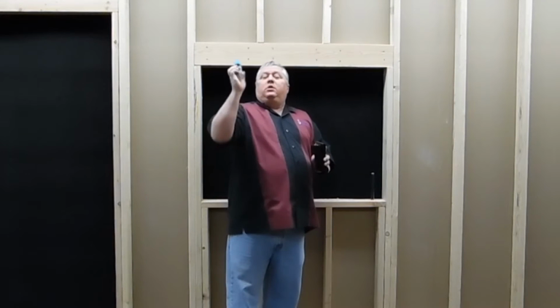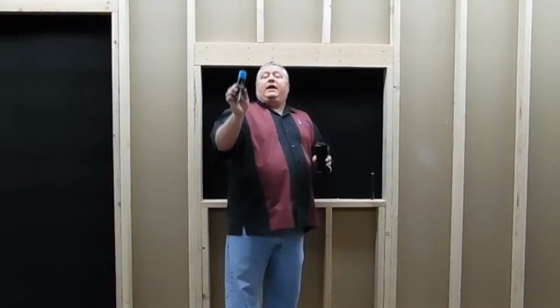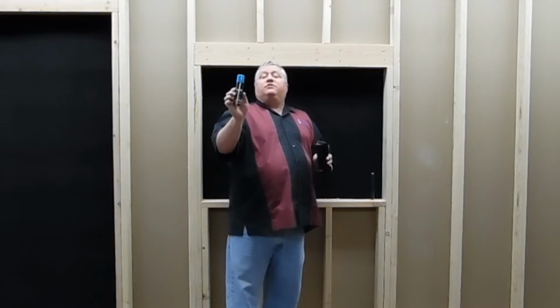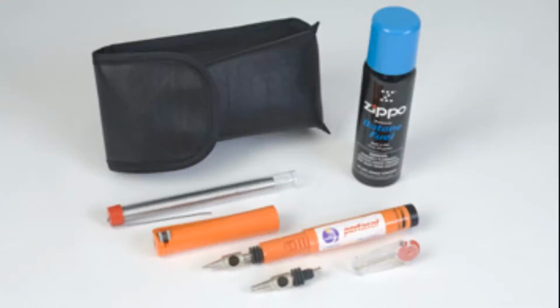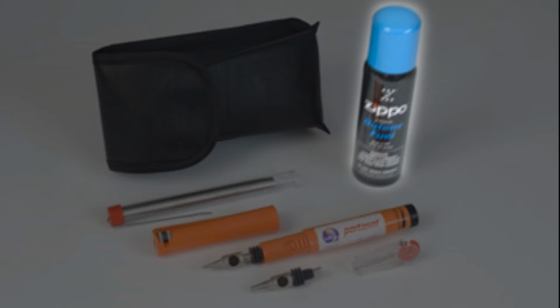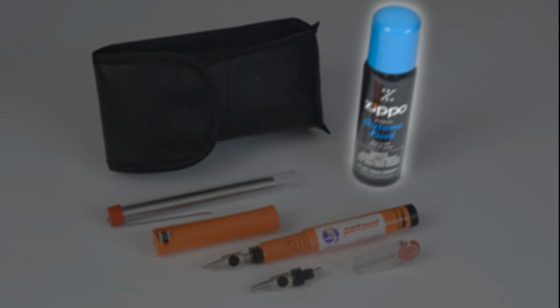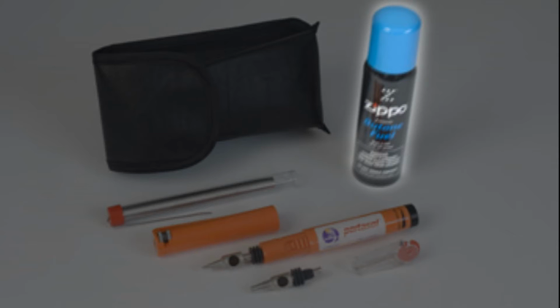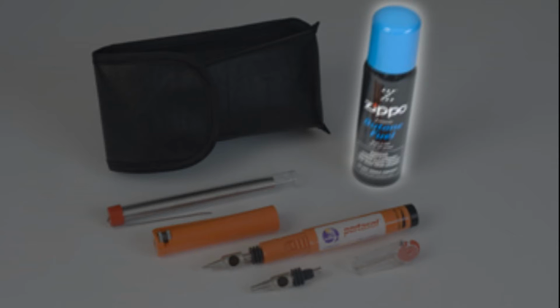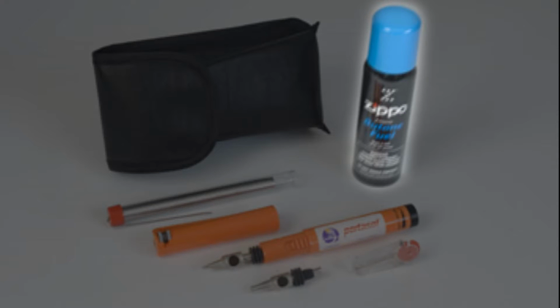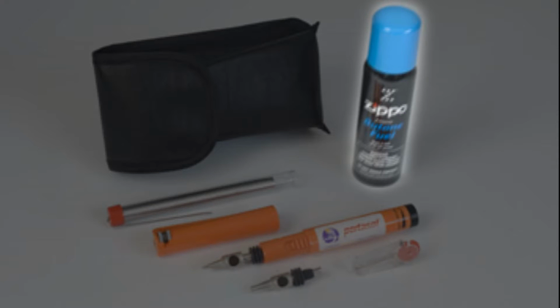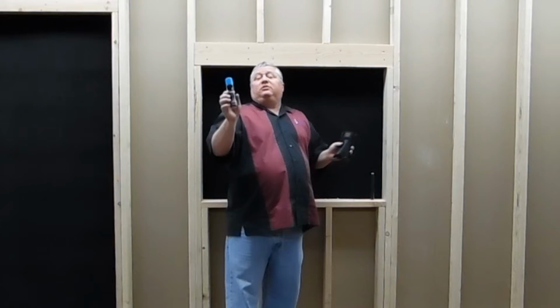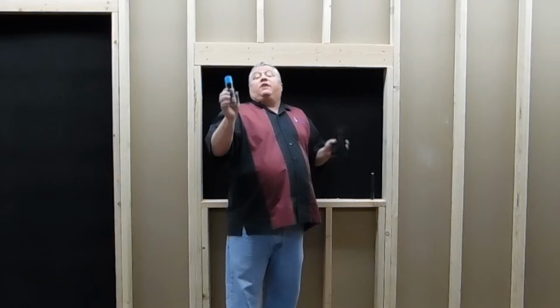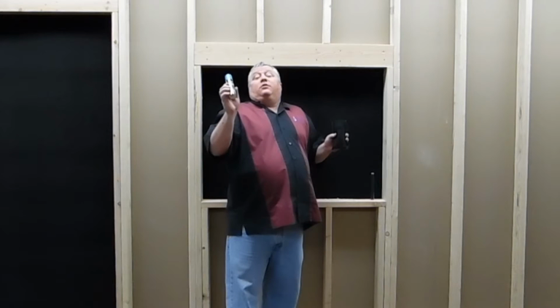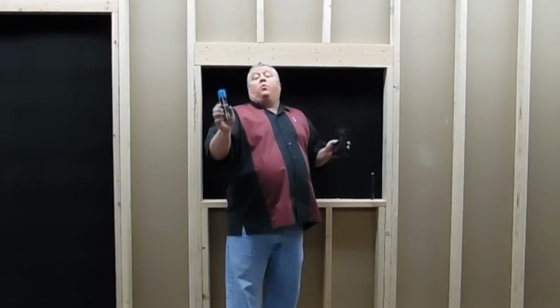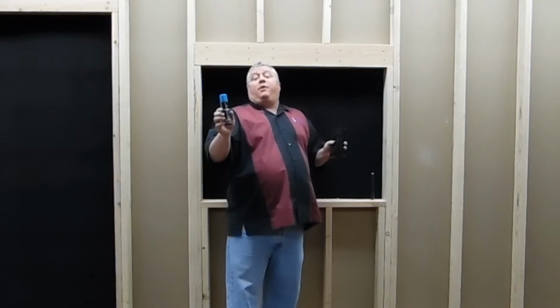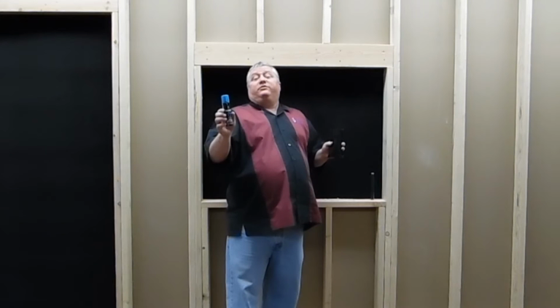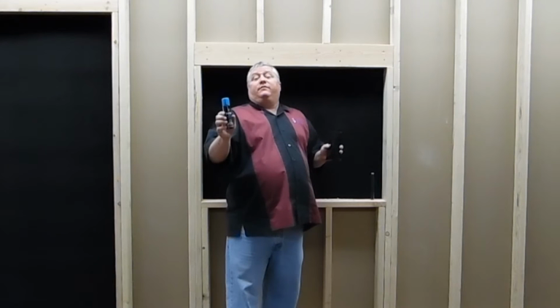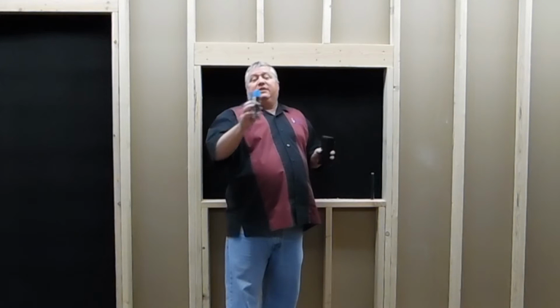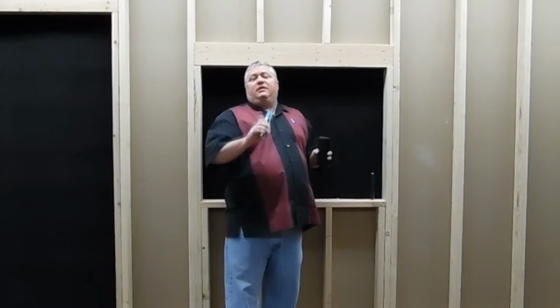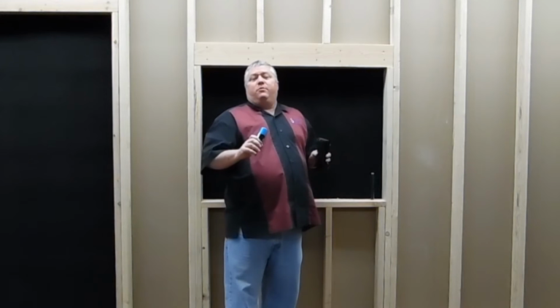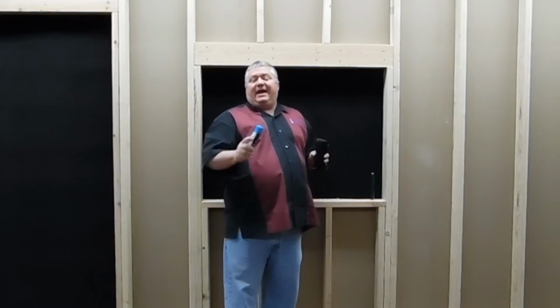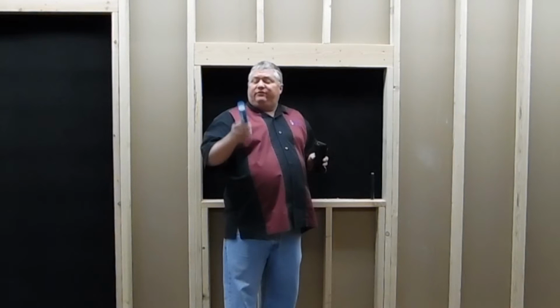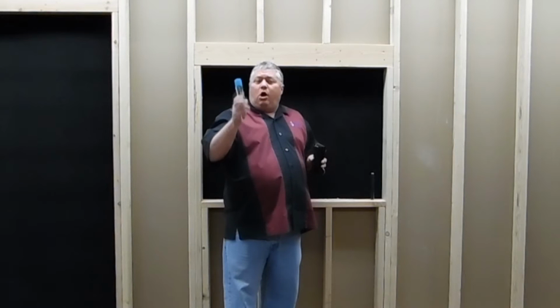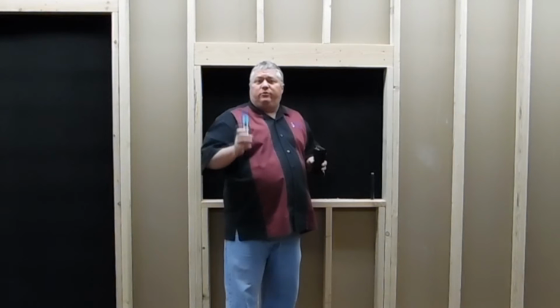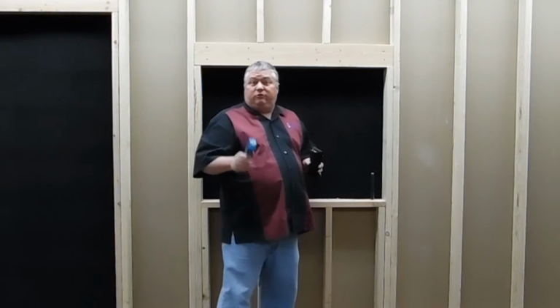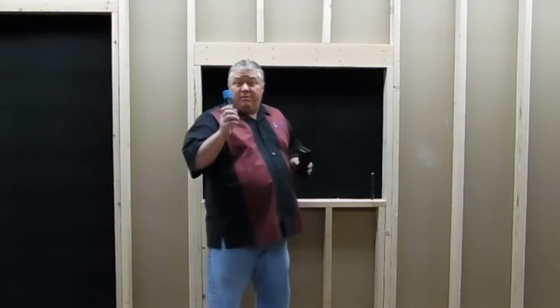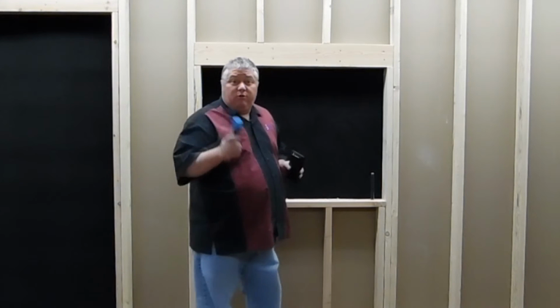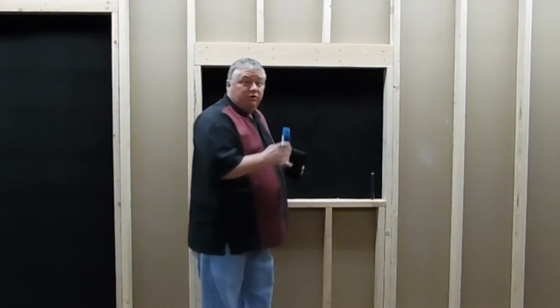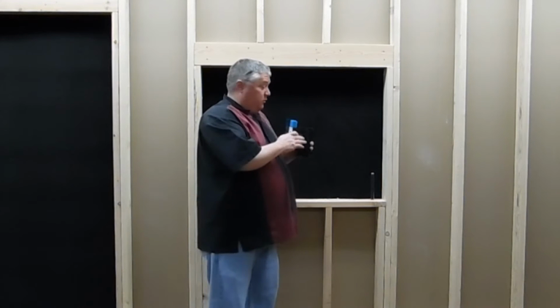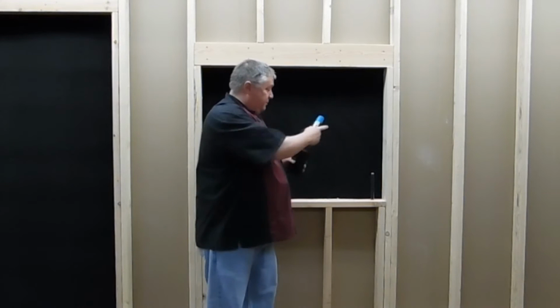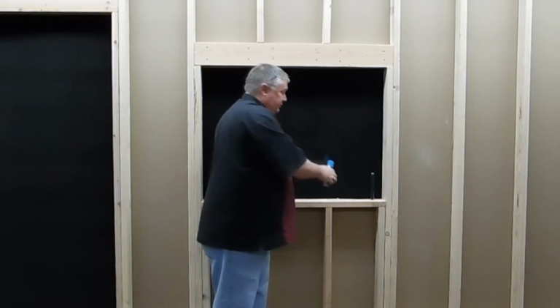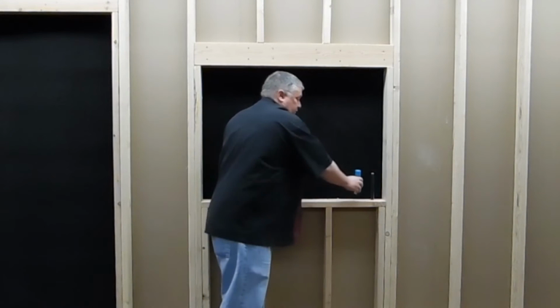You have a can of Zippo triple-filtered butane. Basically they've got all the water particles out of it so it doesn't interfere with the catalyst. You always want to use premium fuel when you're dealing with the PSK-1.